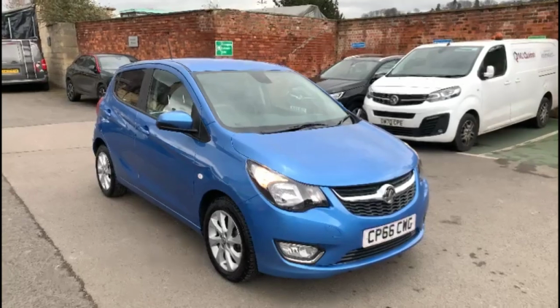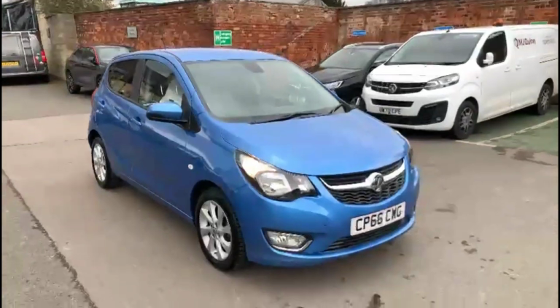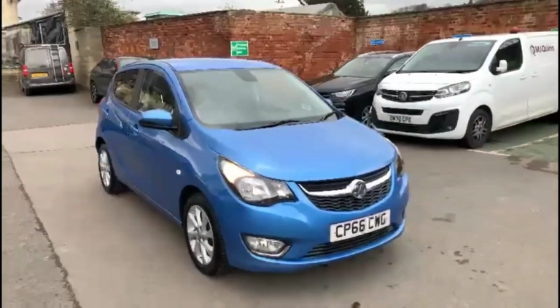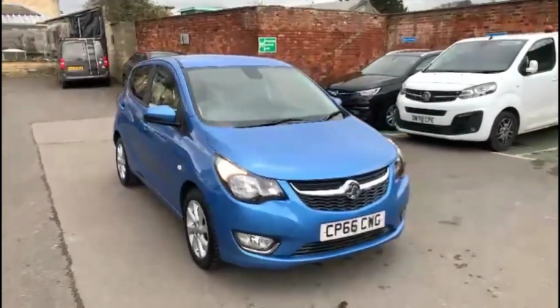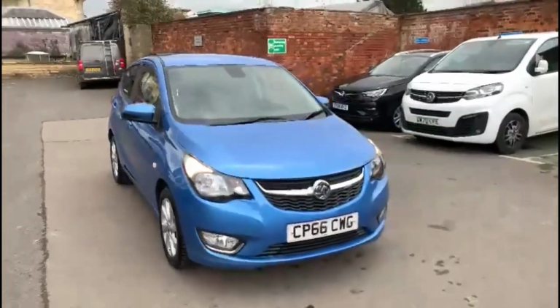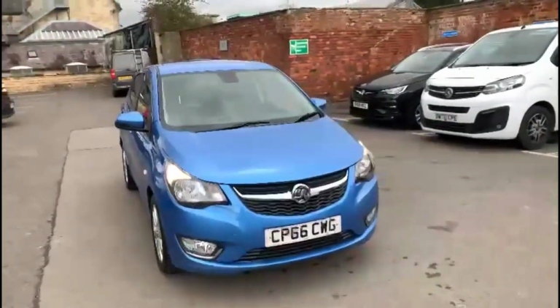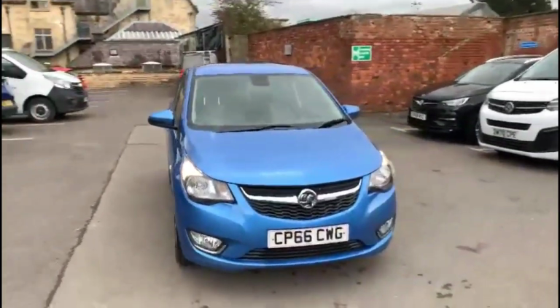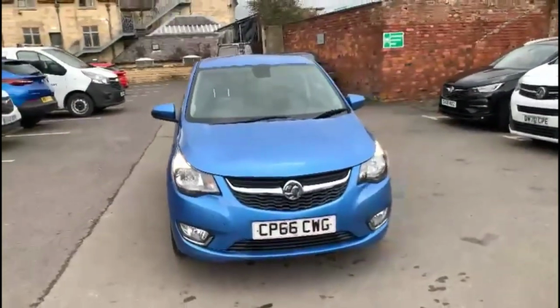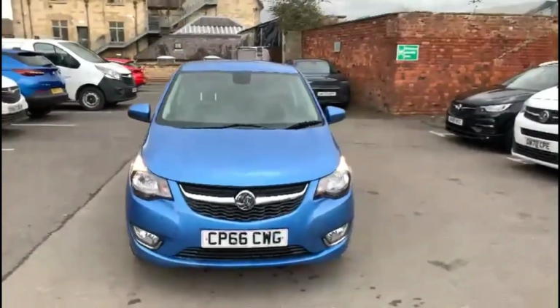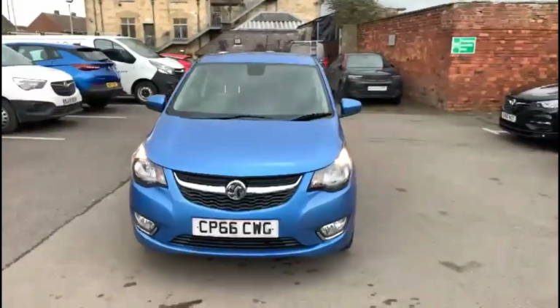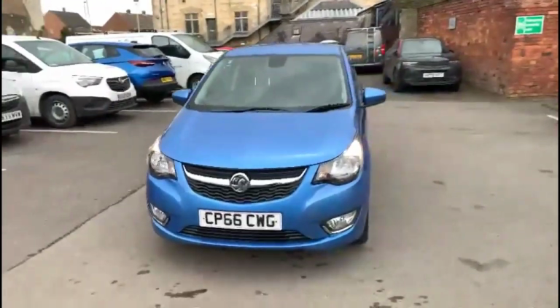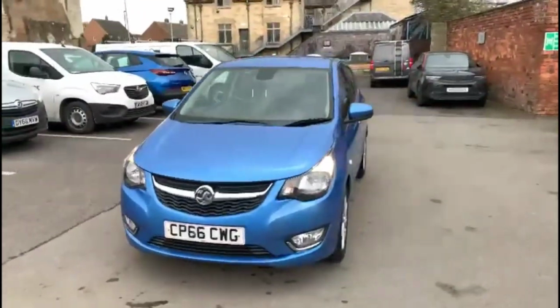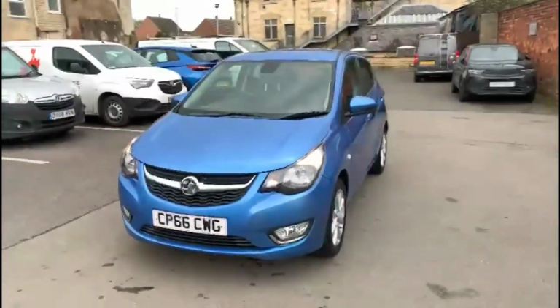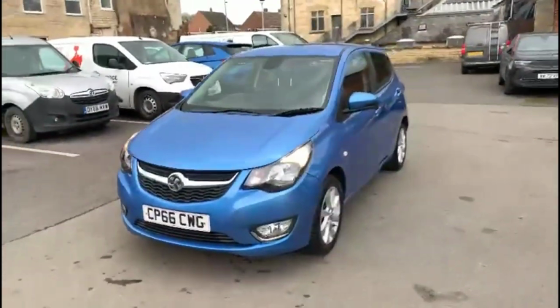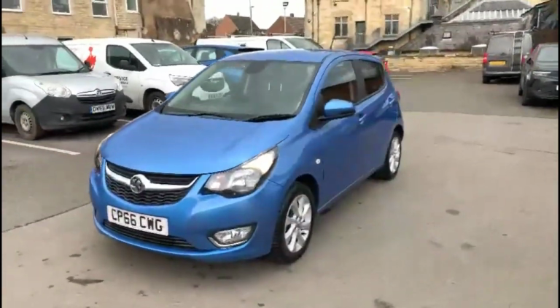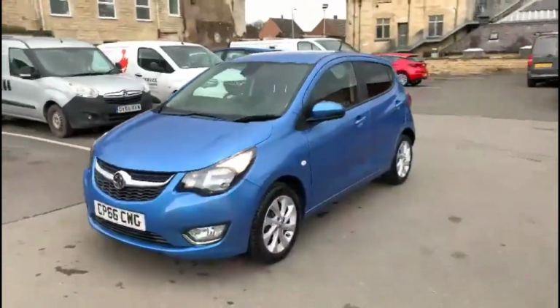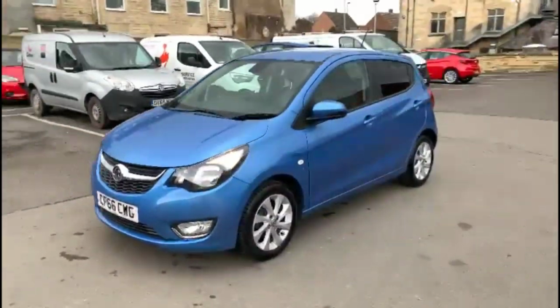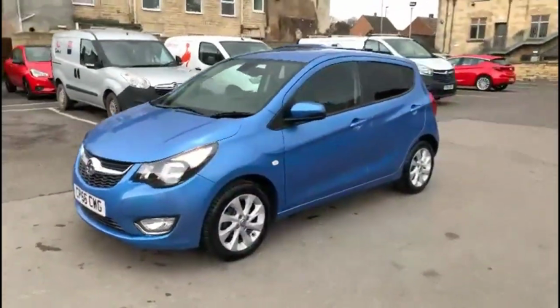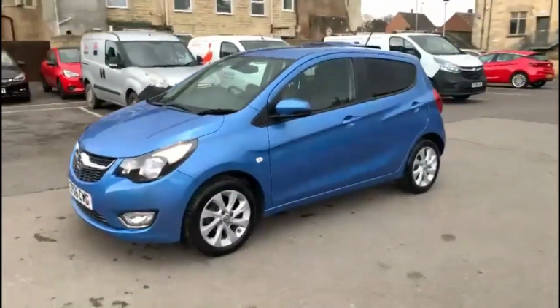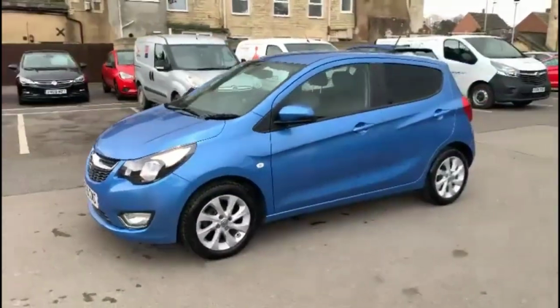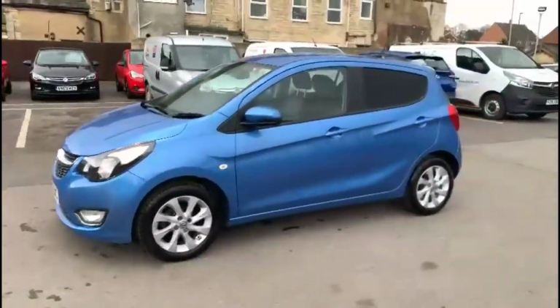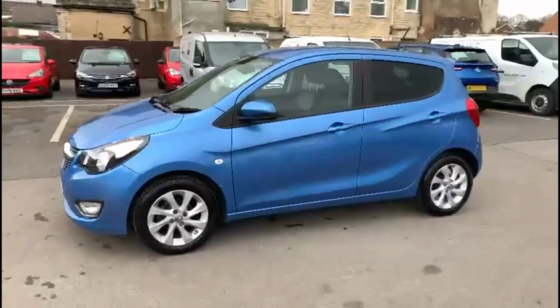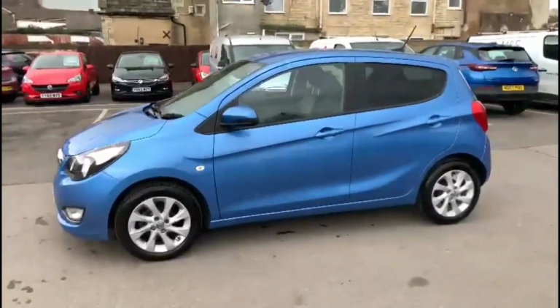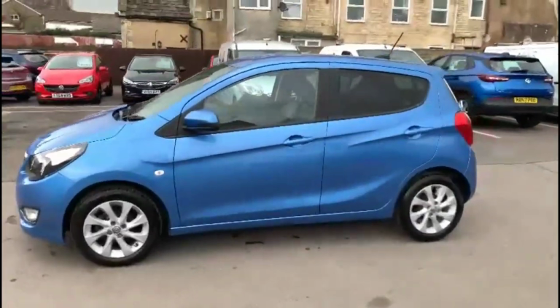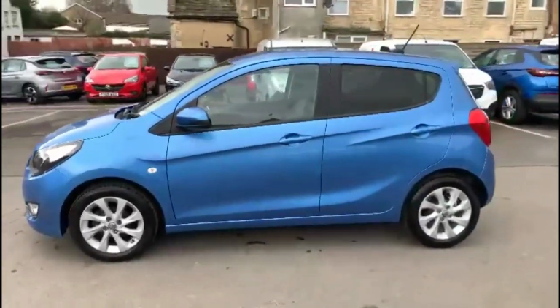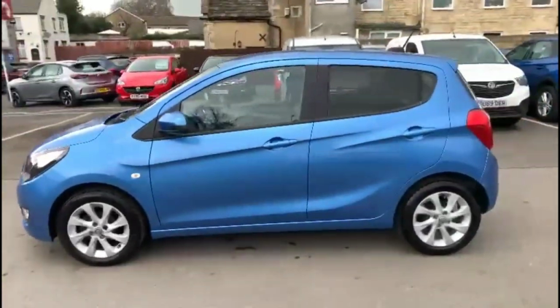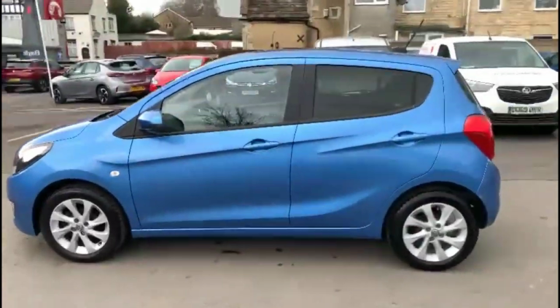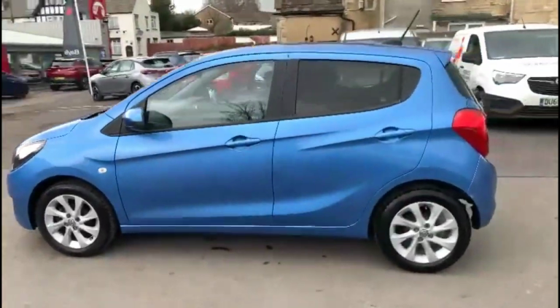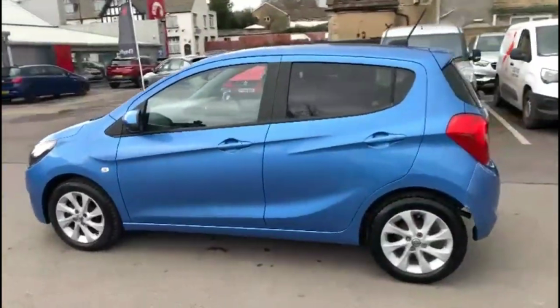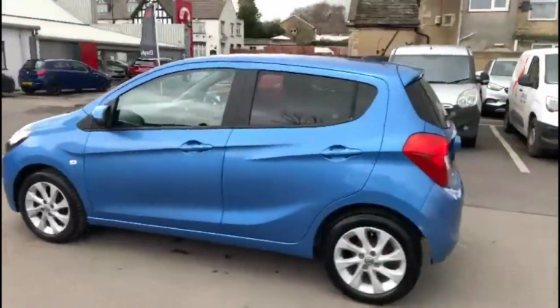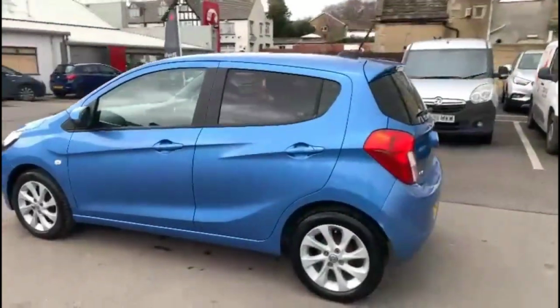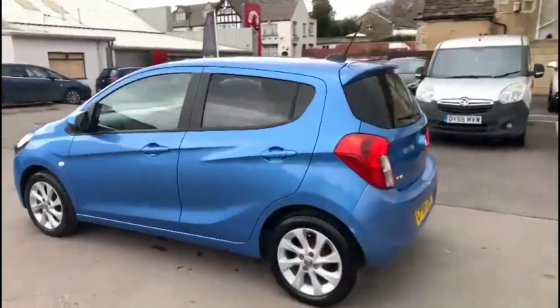Hello and welcome to Bayless Vauxhall. Today we're viewing a Vauxhall Viva 1L SL EZ-Tronic. This vehicle has covered just 38,790 miles and is finished in Spanish blue. It also comes with a Bayless warranty, with the option to extend it to 36 months.